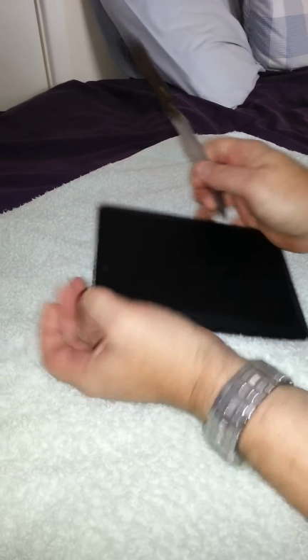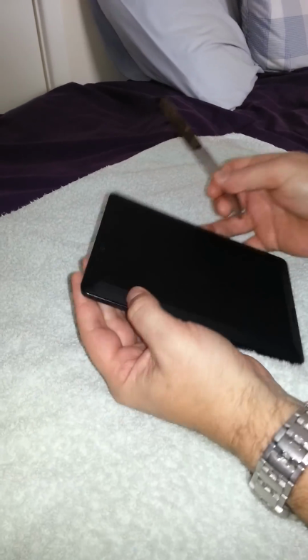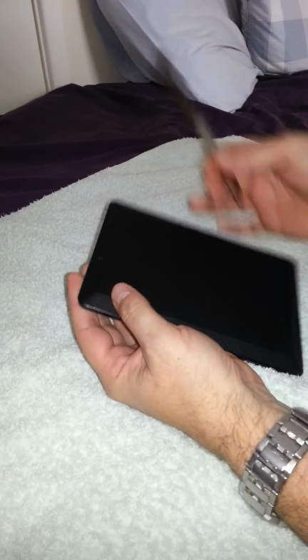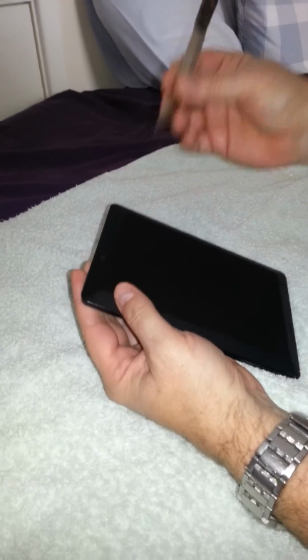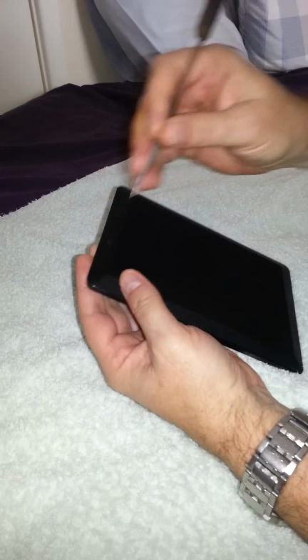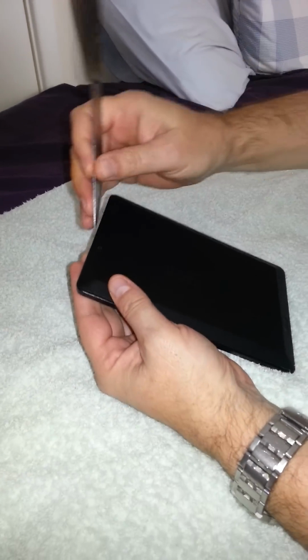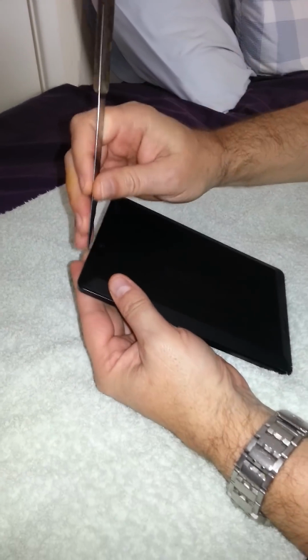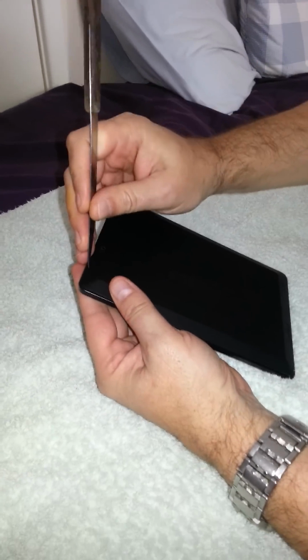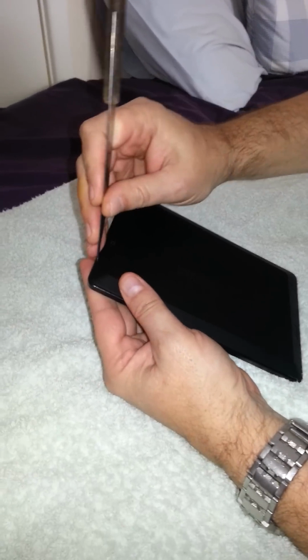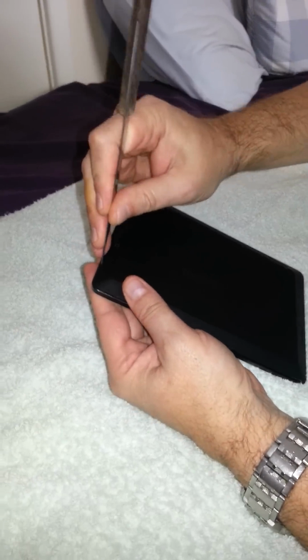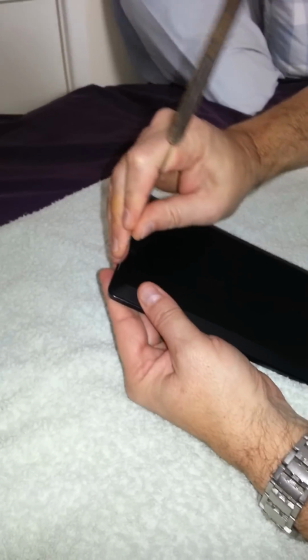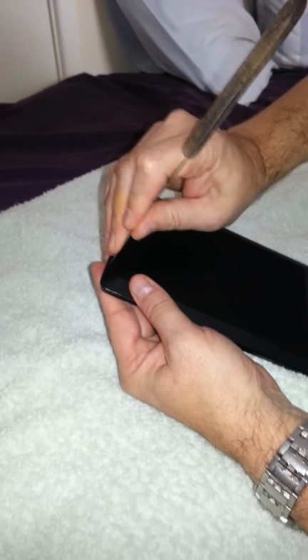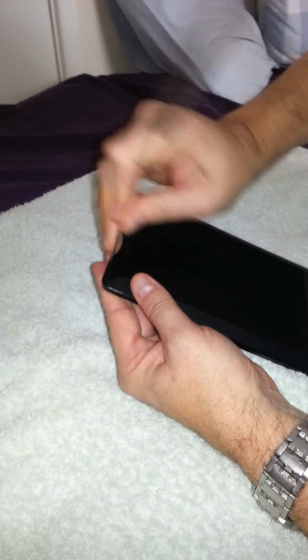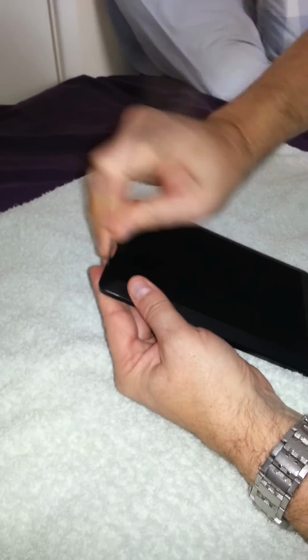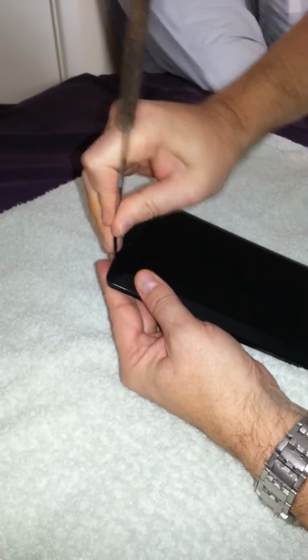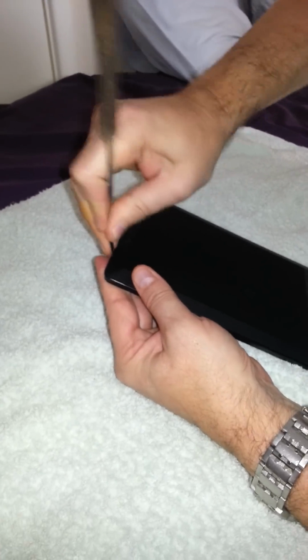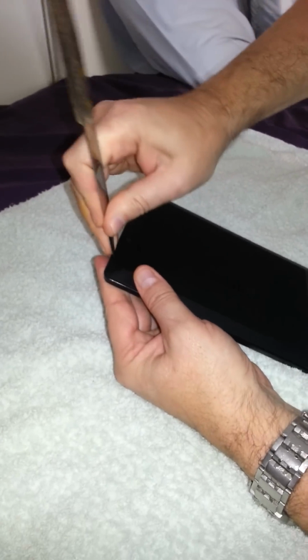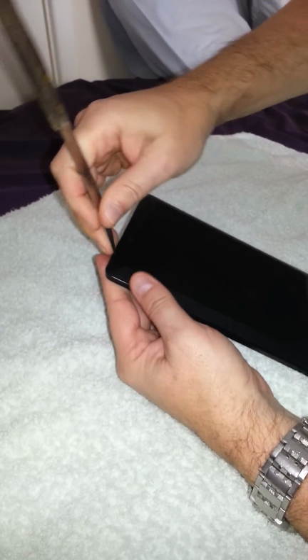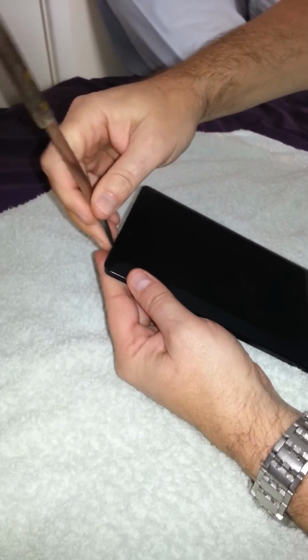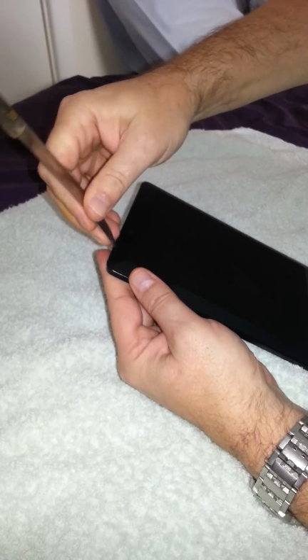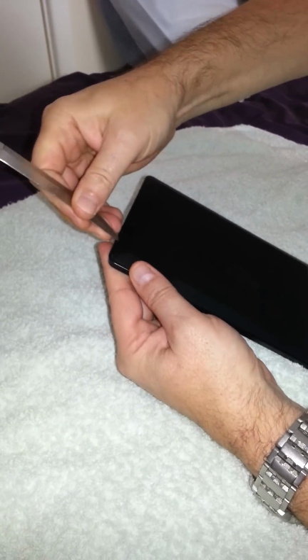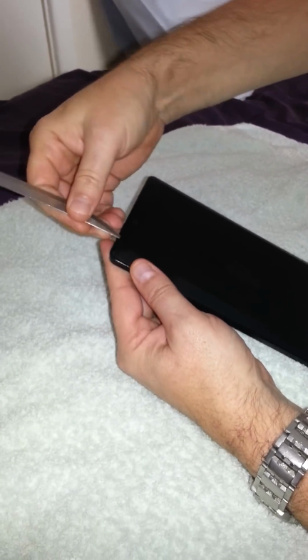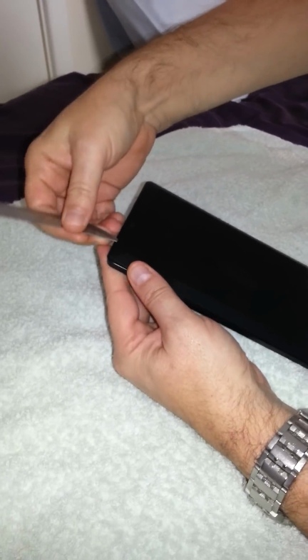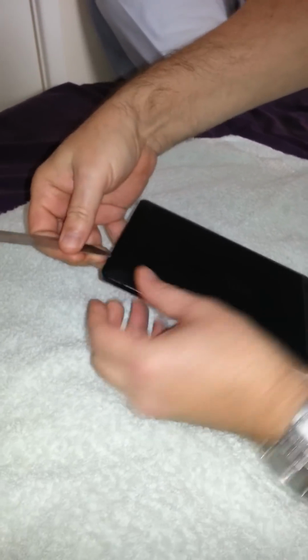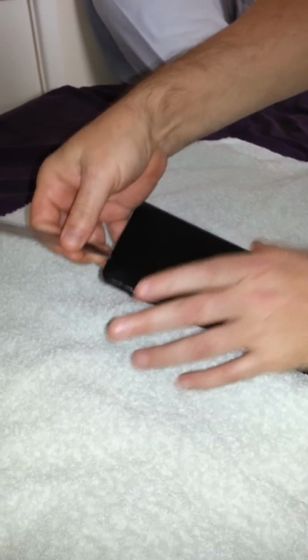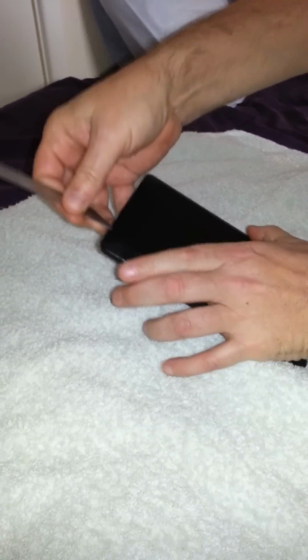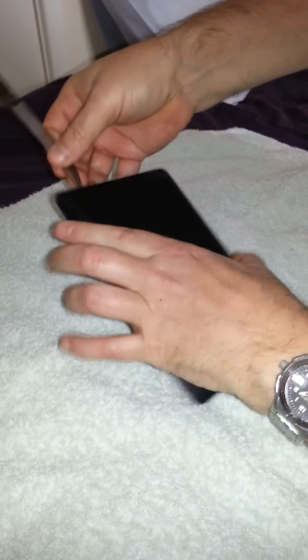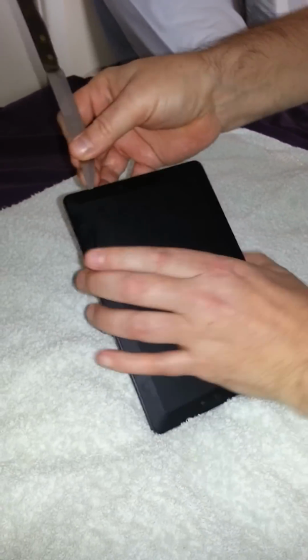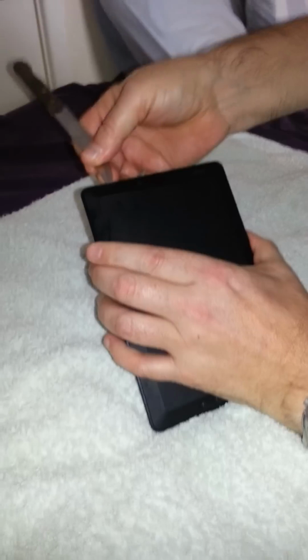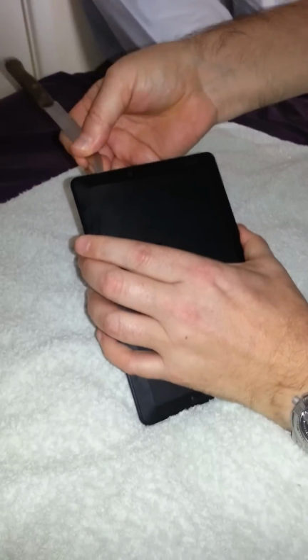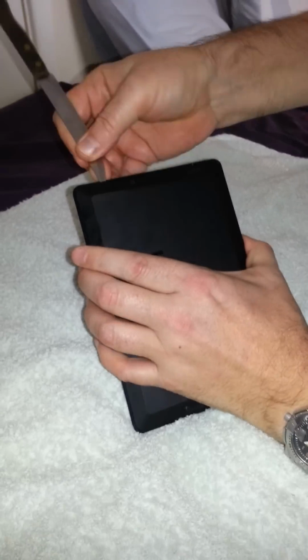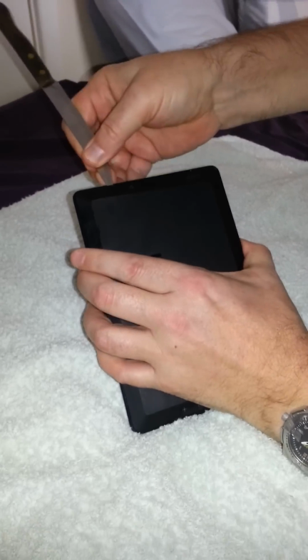First of all you need a sharp knife, and obviously your Kindle. Now there's probably little tools that you can use which are better than this, not as sharp, so be careful with it.